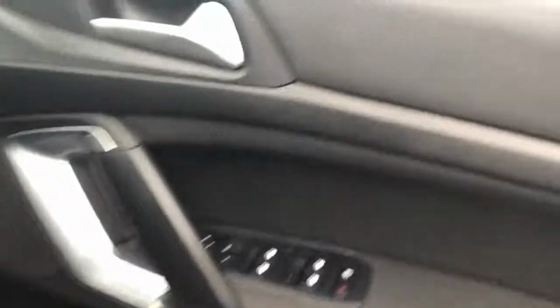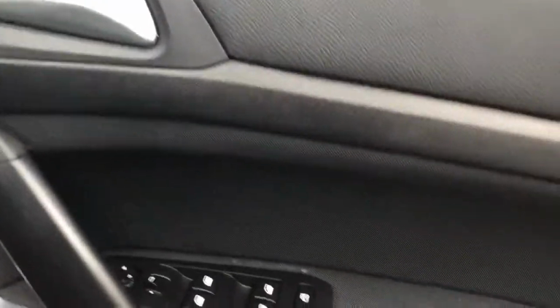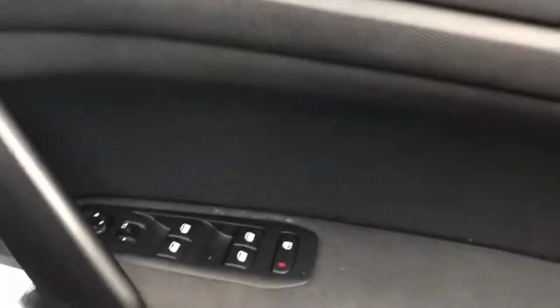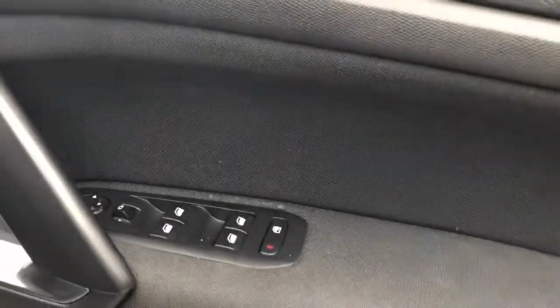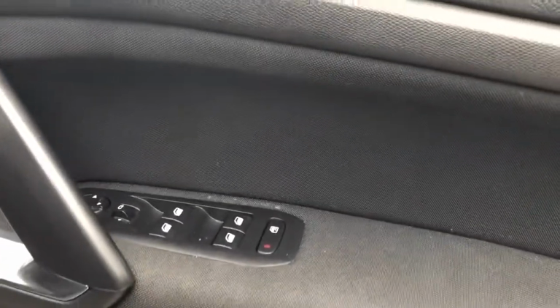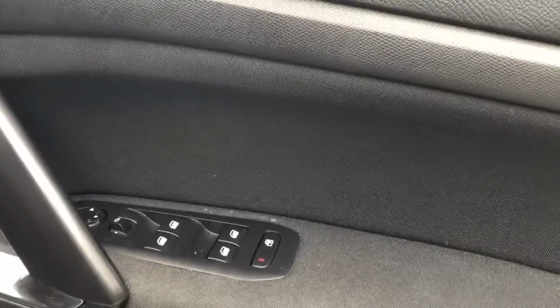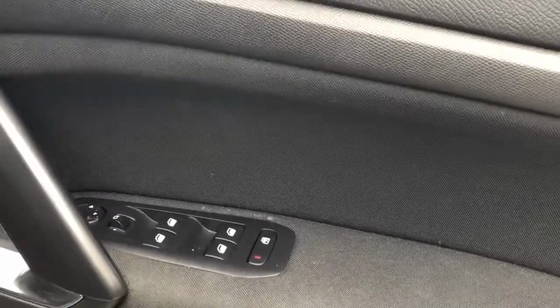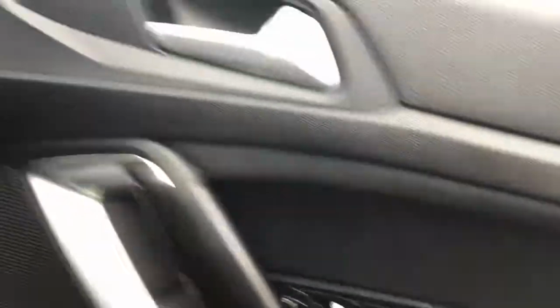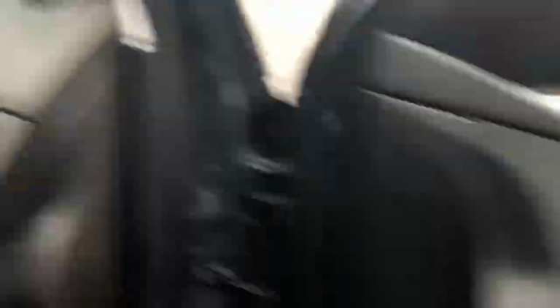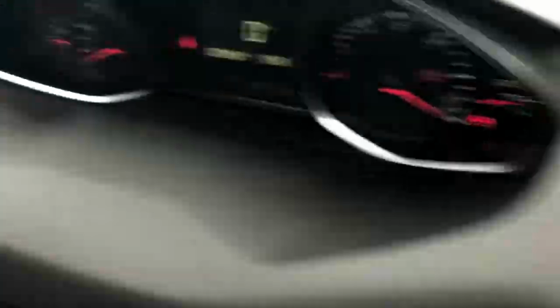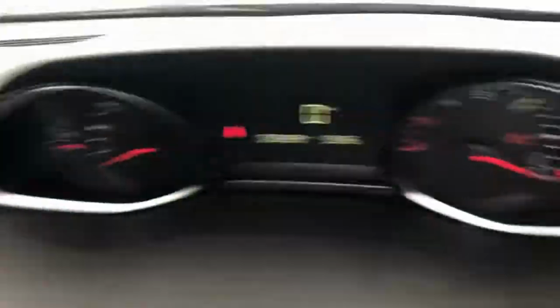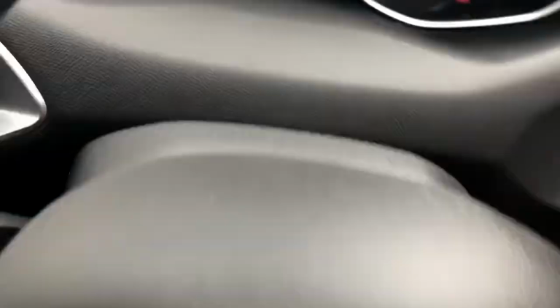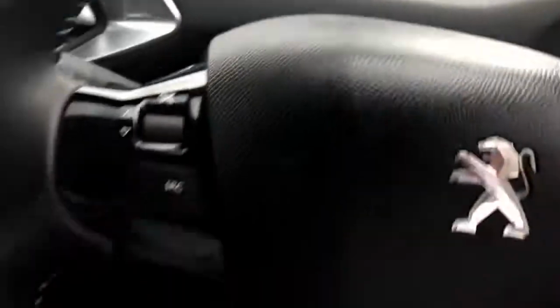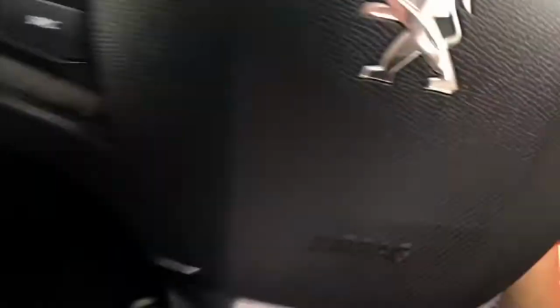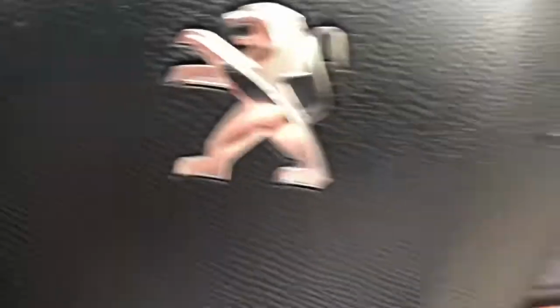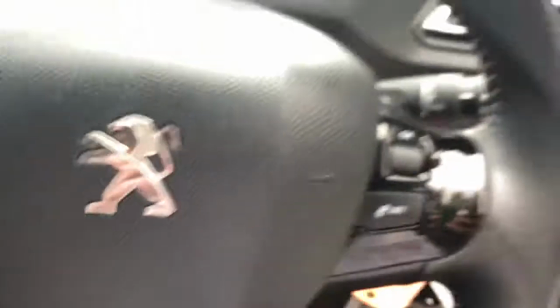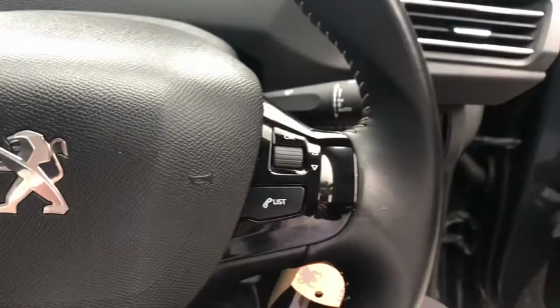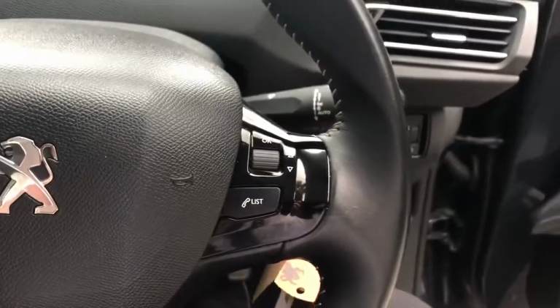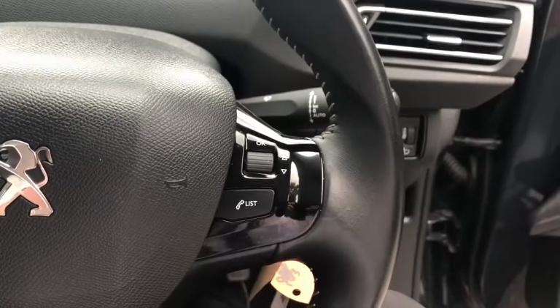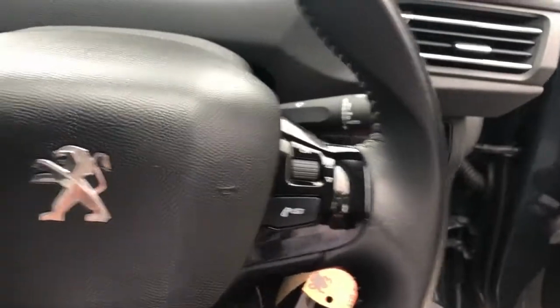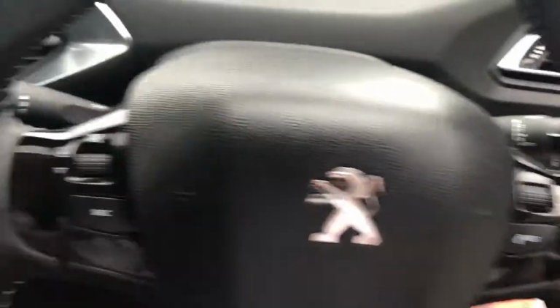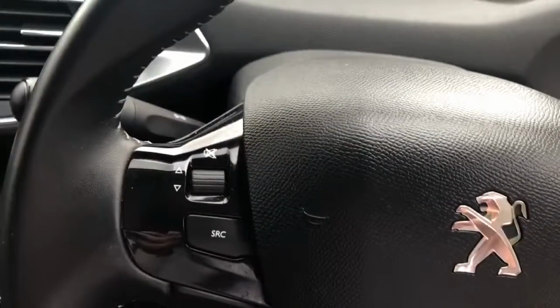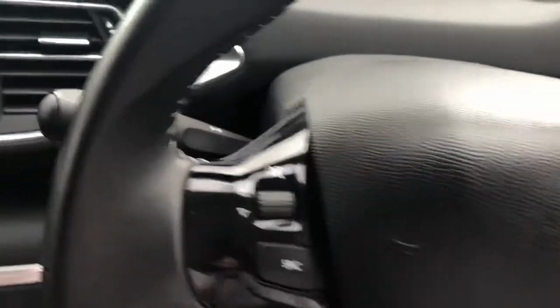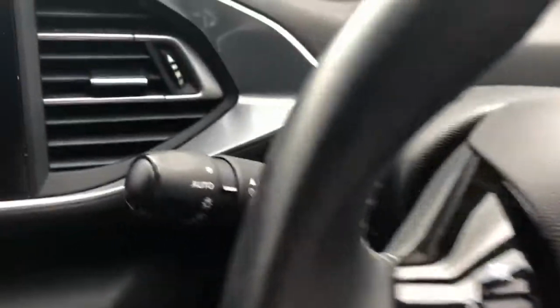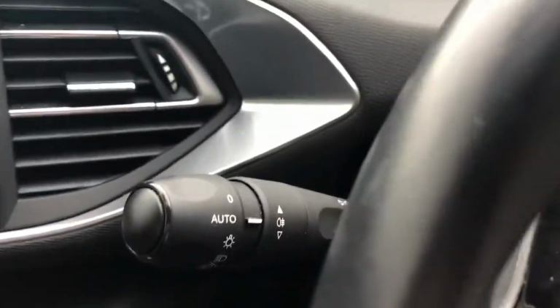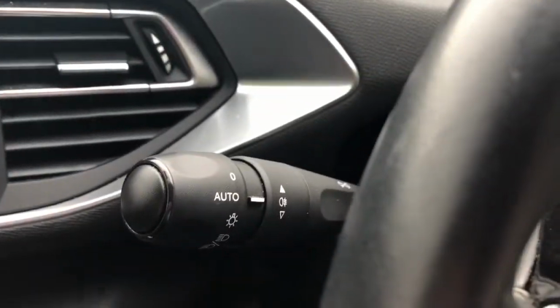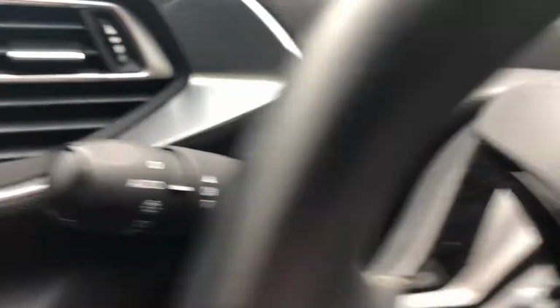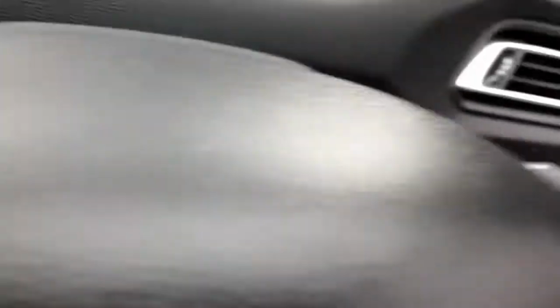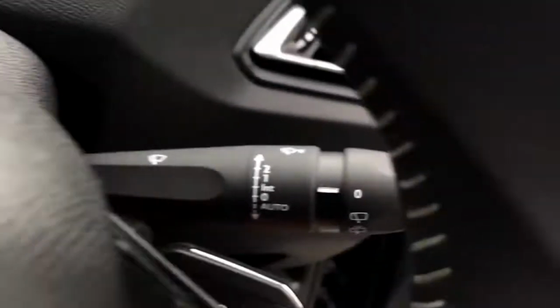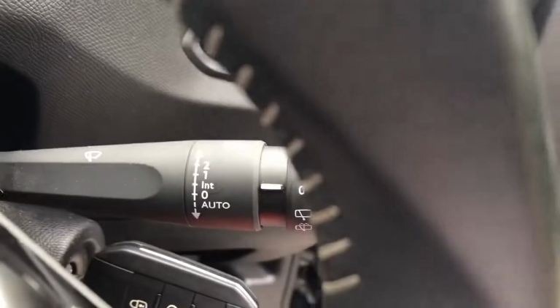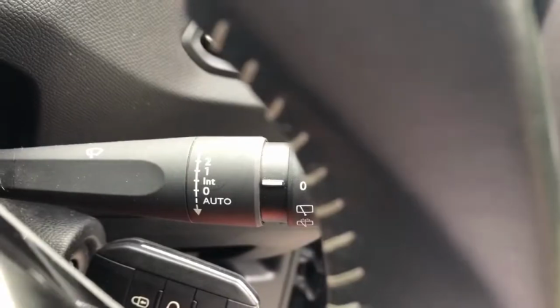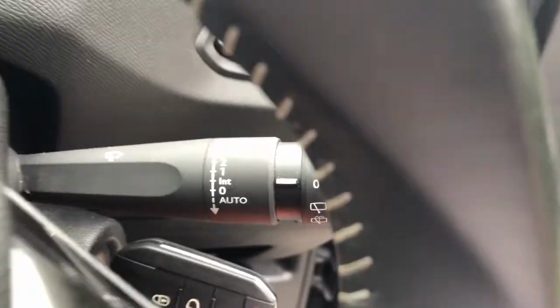Front electric windows with electric wing mirrors. There are steering wheel controls for the radio. The vehicle has automatic lights and automatic wipers.